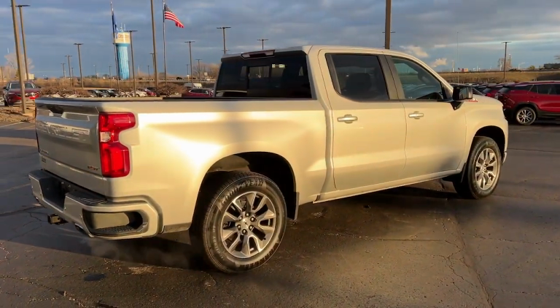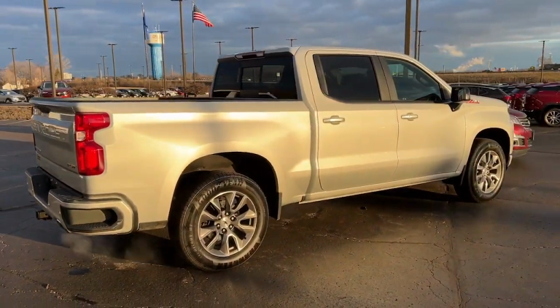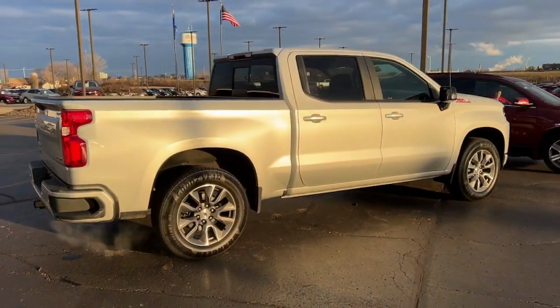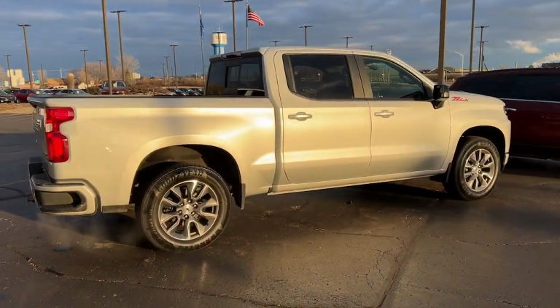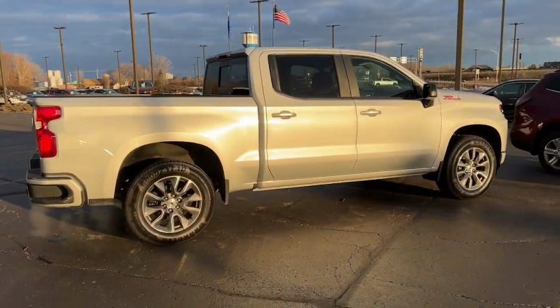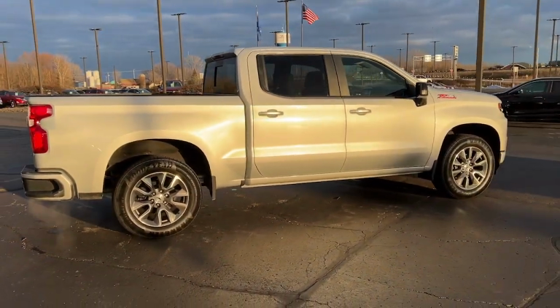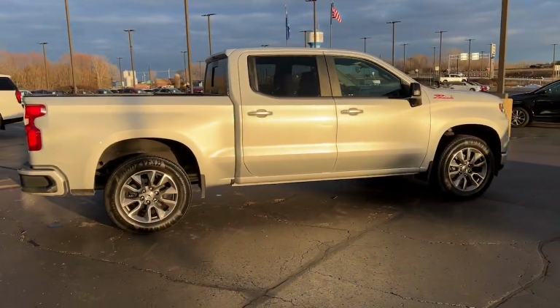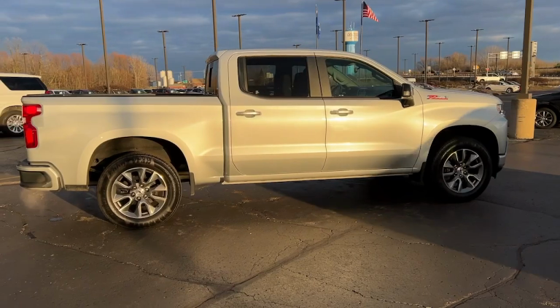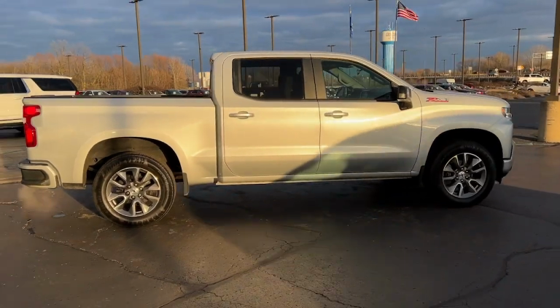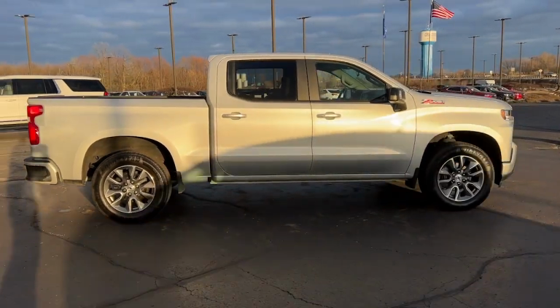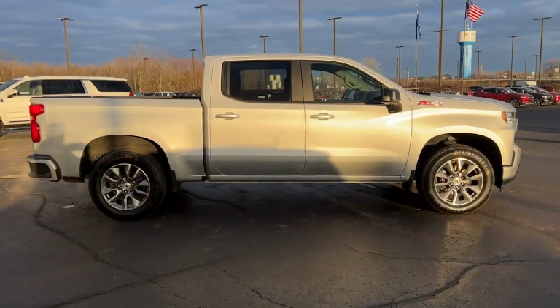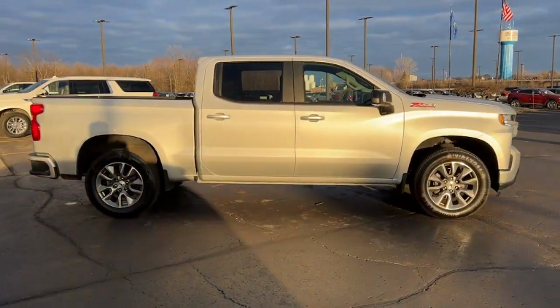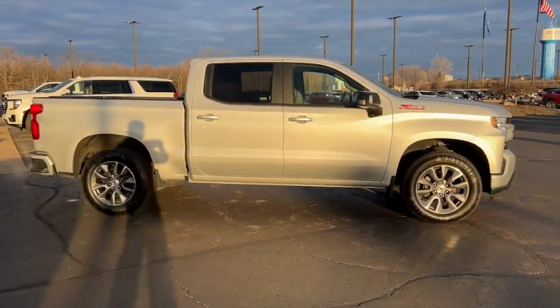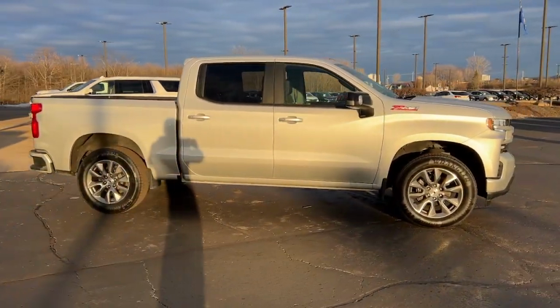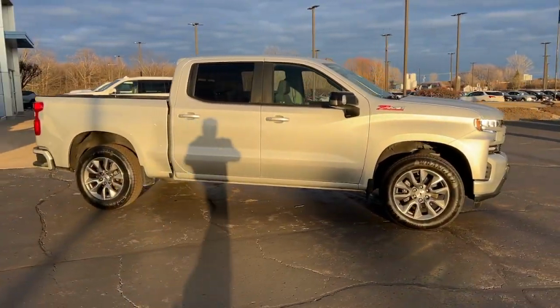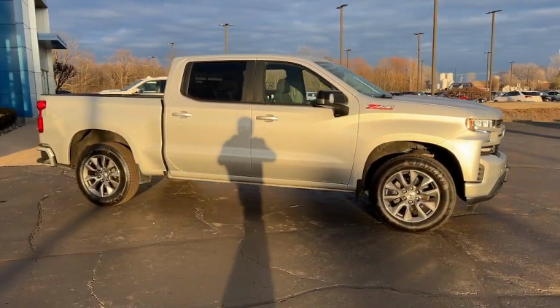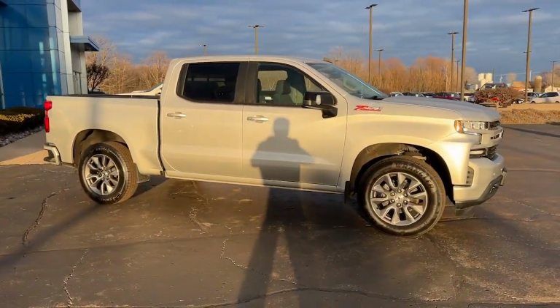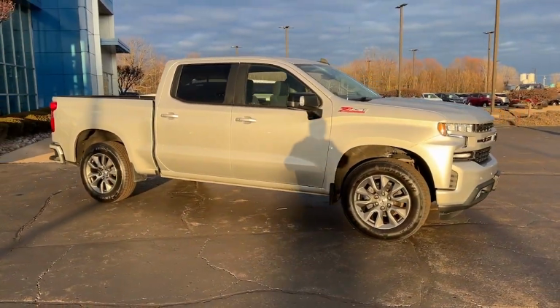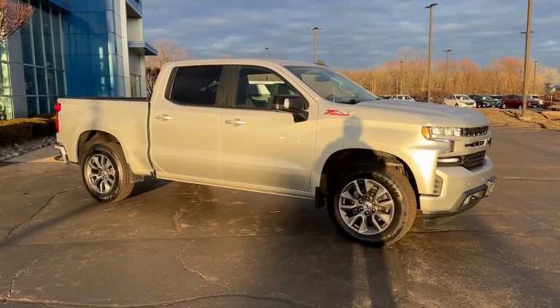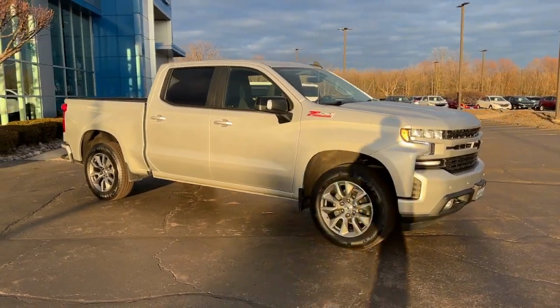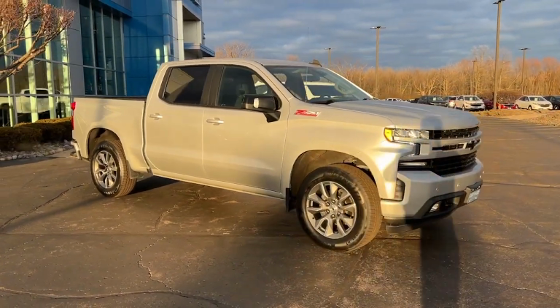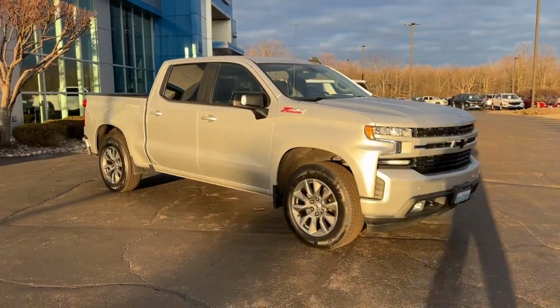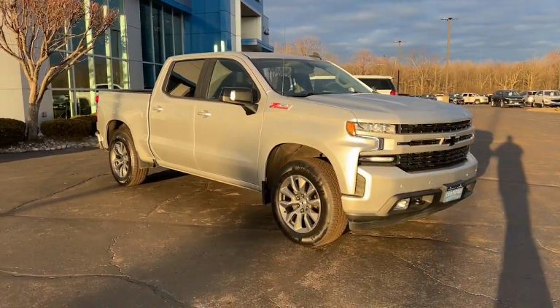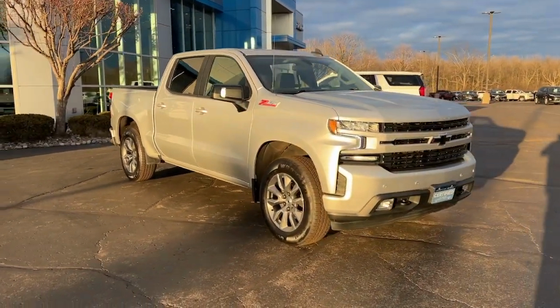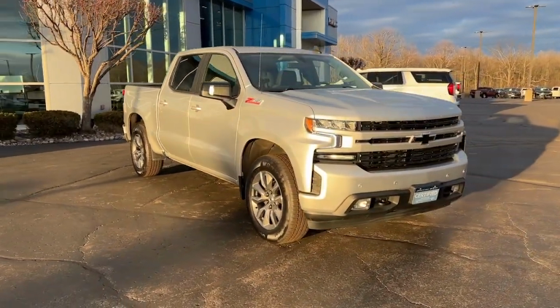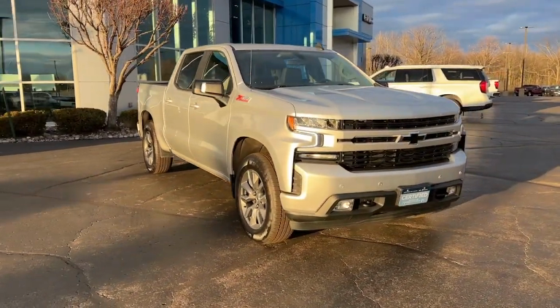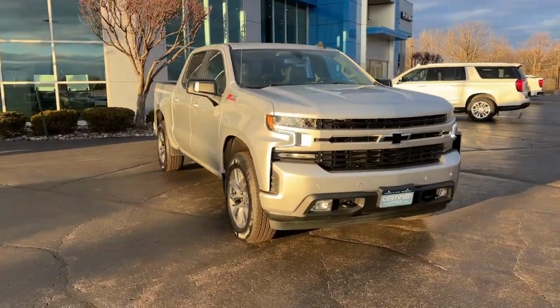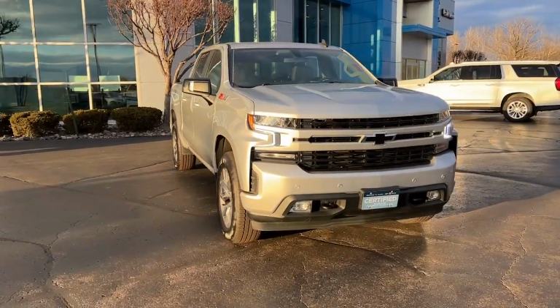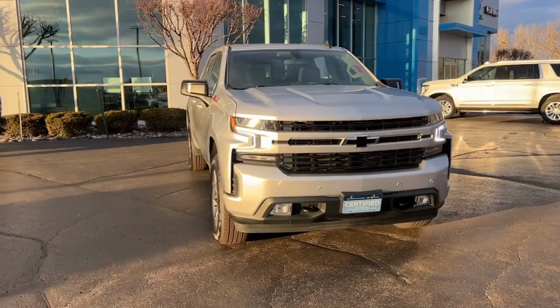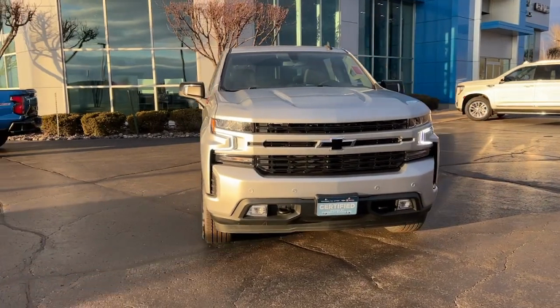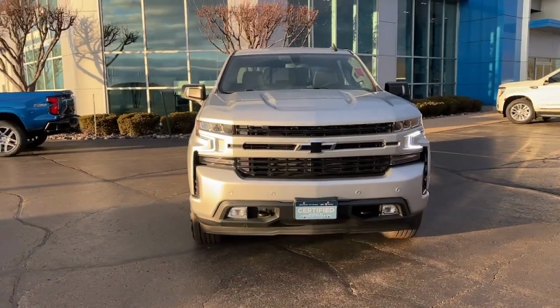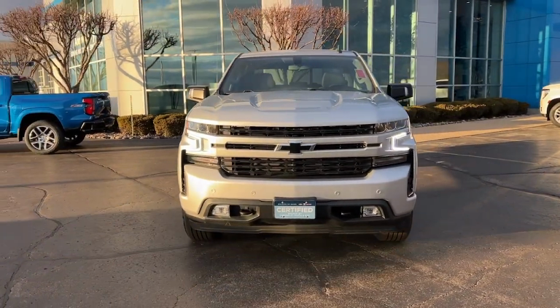These are just some of the great options this vehicle comes with: heated steering wheel, keyless entry, keyless start, four-wheel drive, backup camera, remote engine start, fog lamps, heated mirrors, satellite radio, and power driver seat.